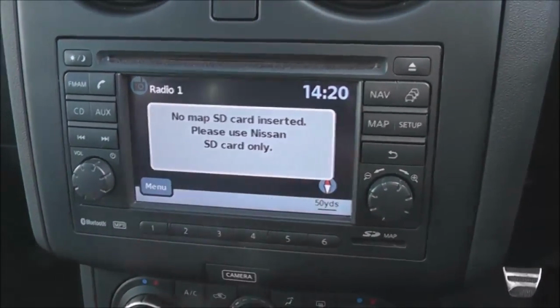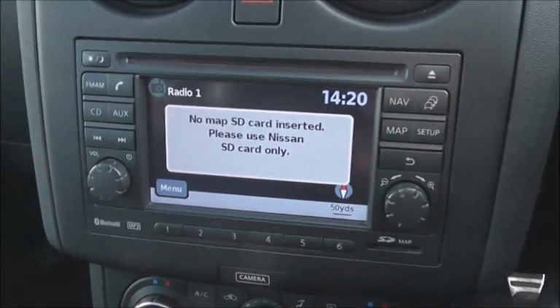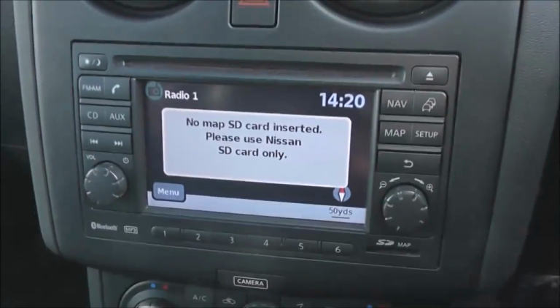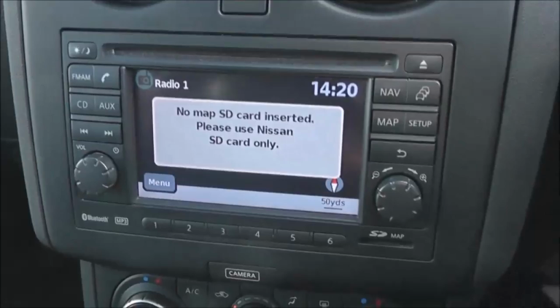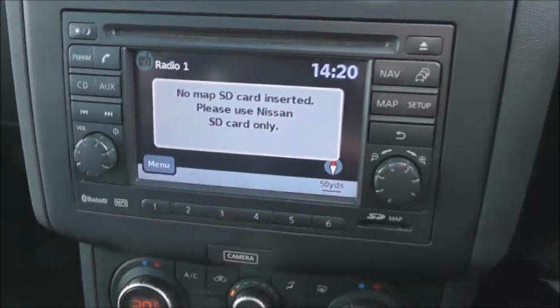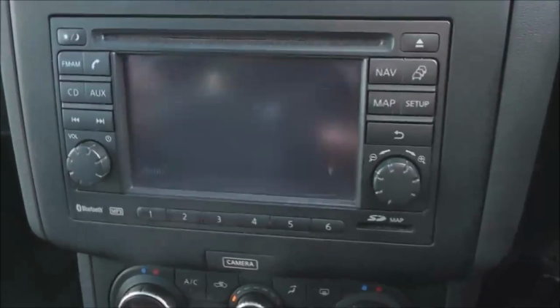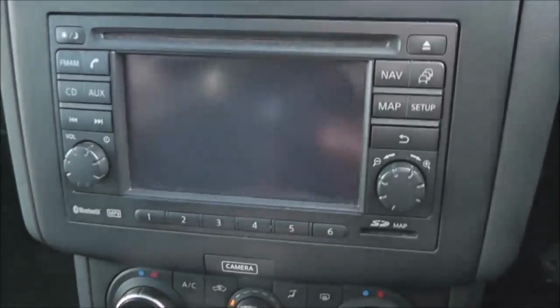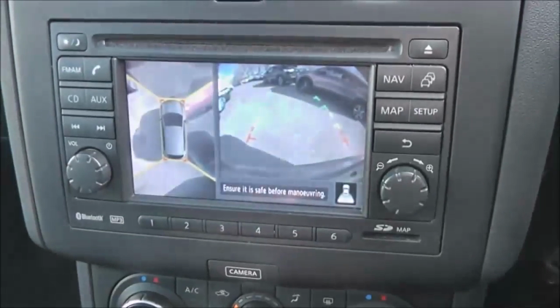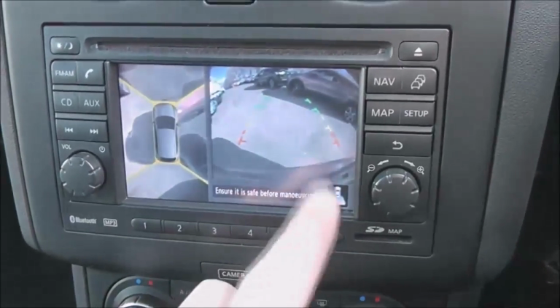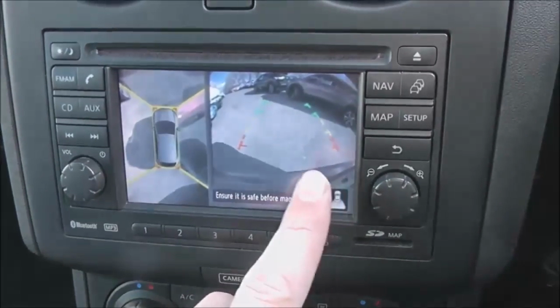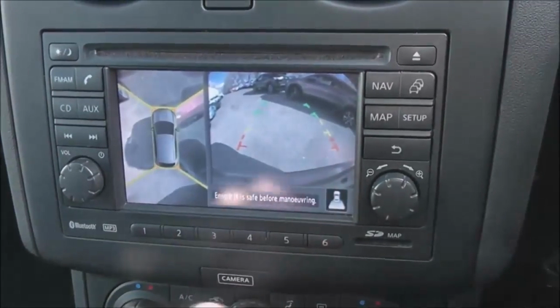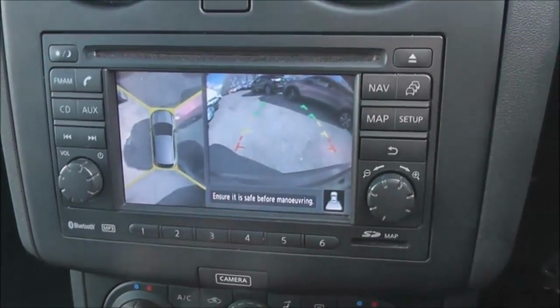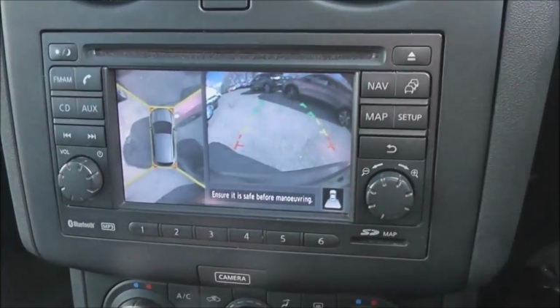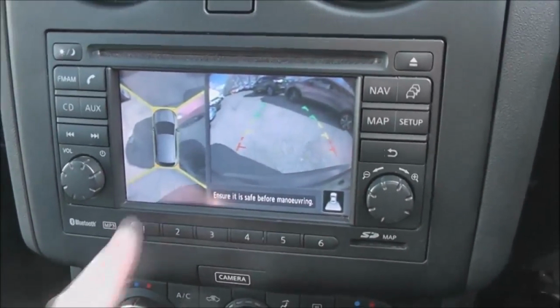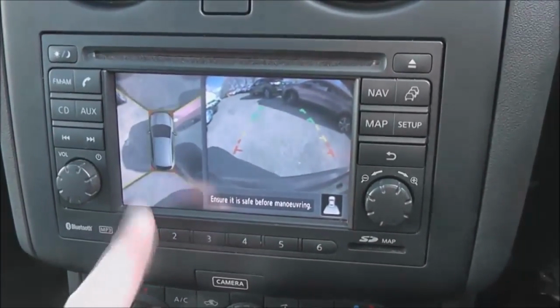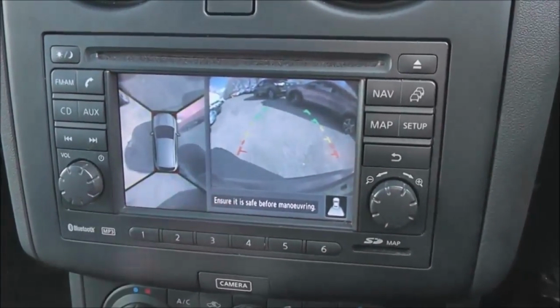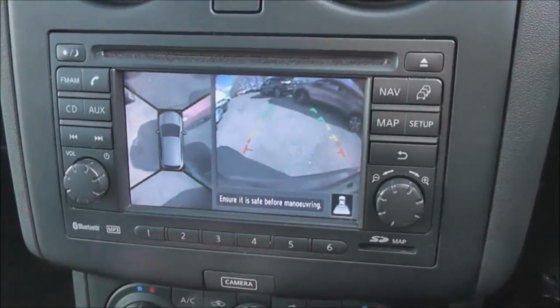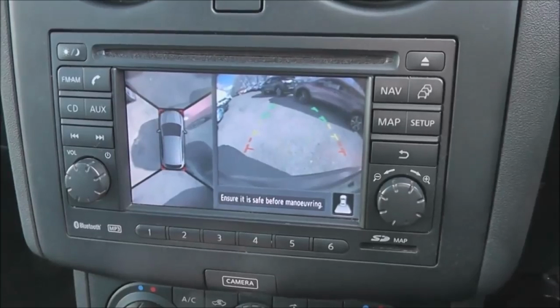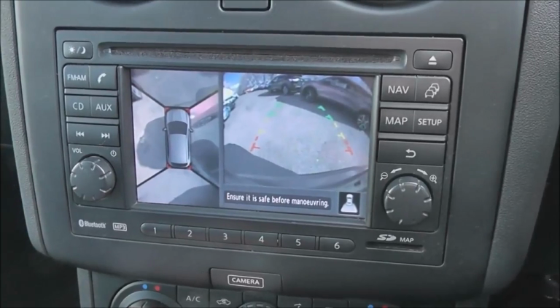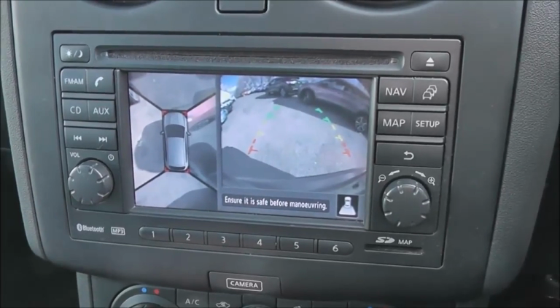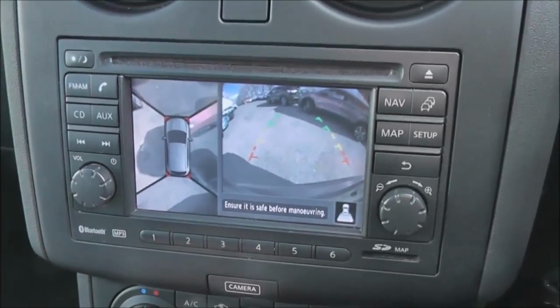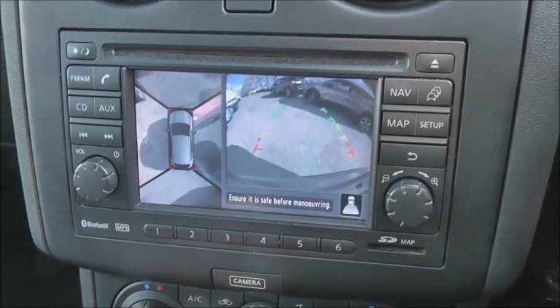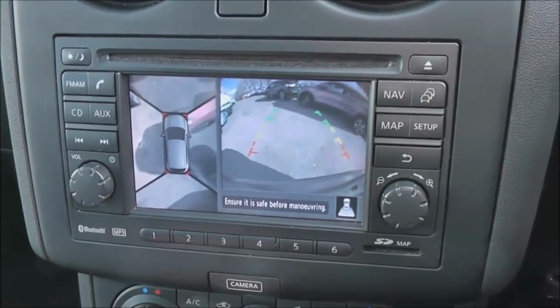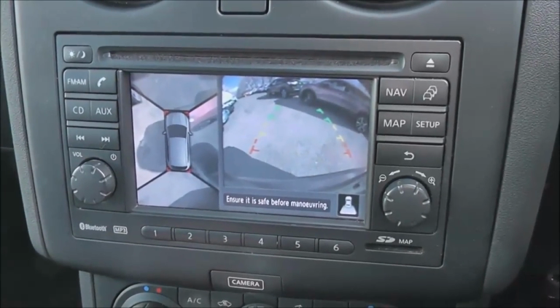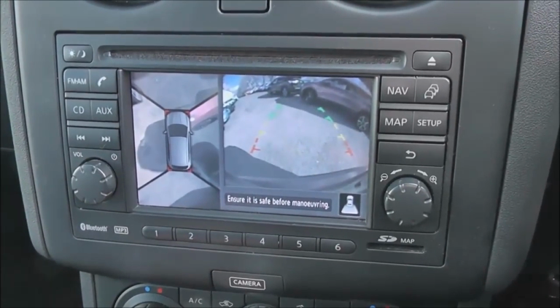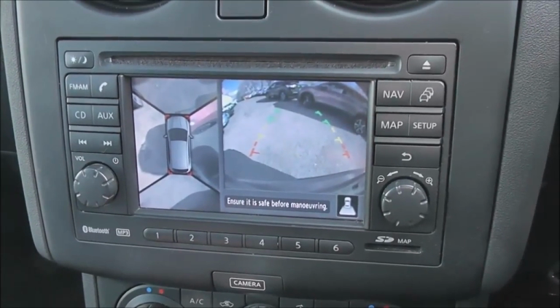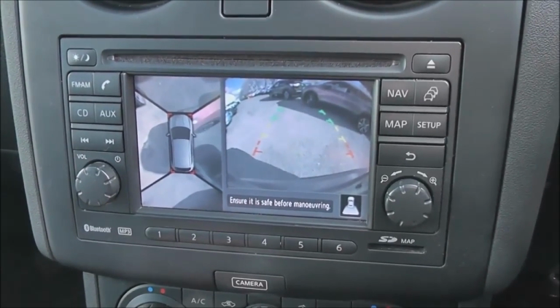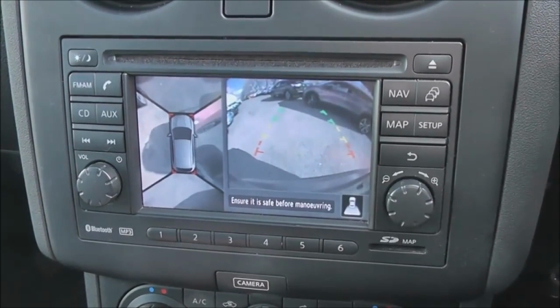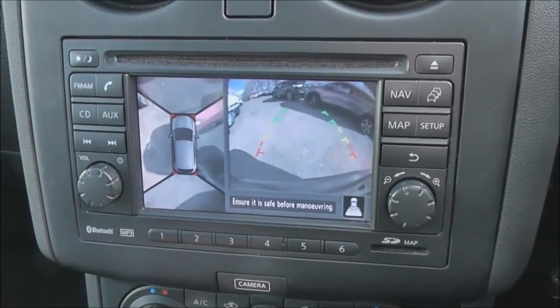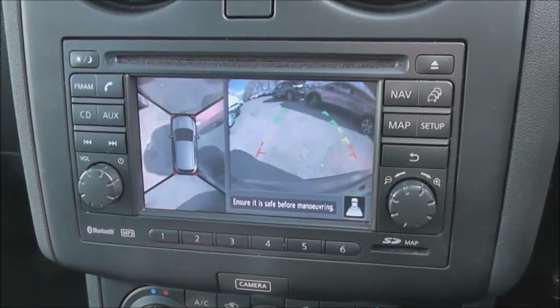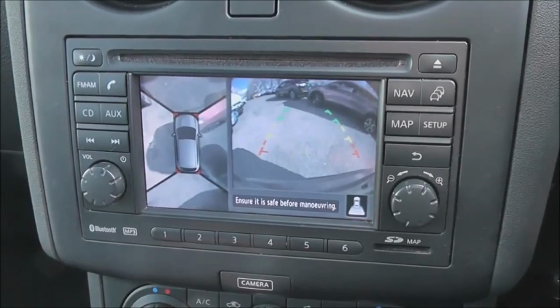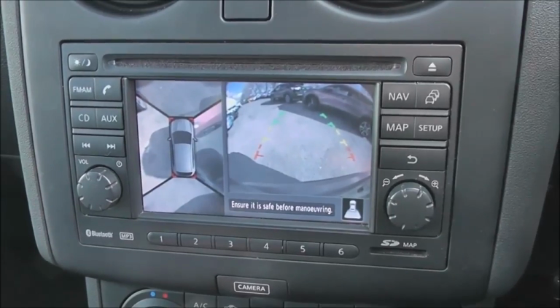If I pop it into reverse, you can see the colour rear view camera display here on the right-hand side. You also have the added bonus of the around view monitor, all designed to help you with your parking manoeuvres.